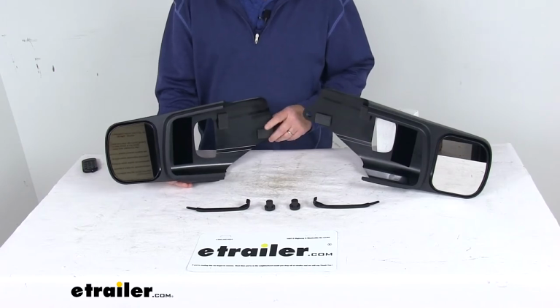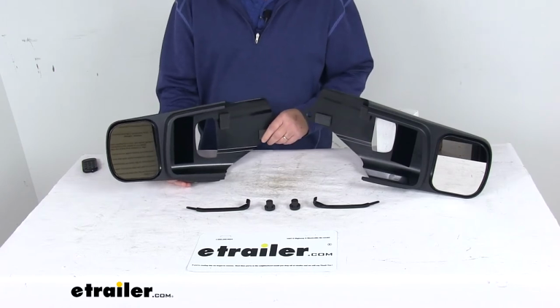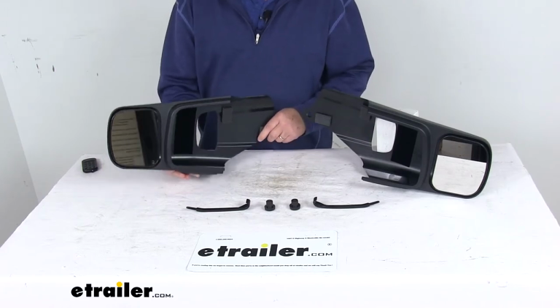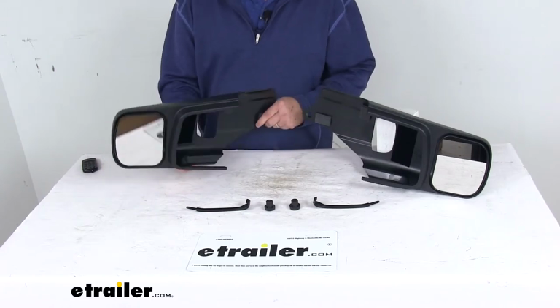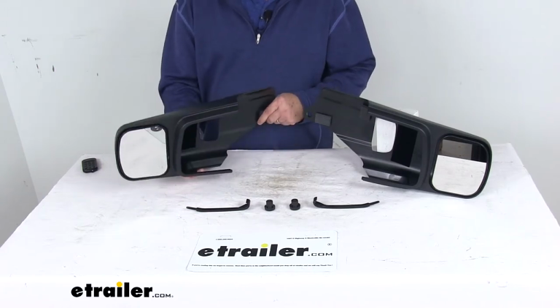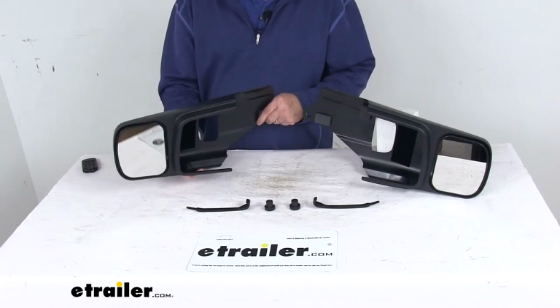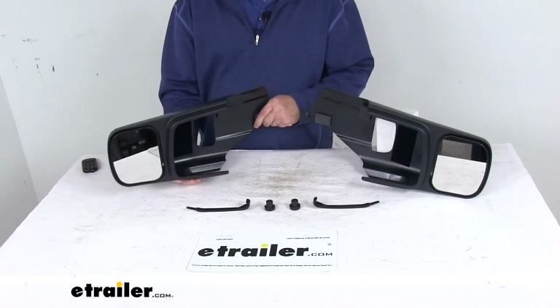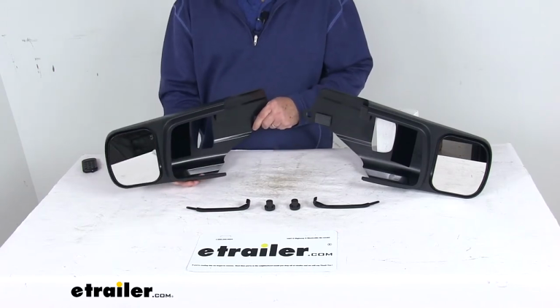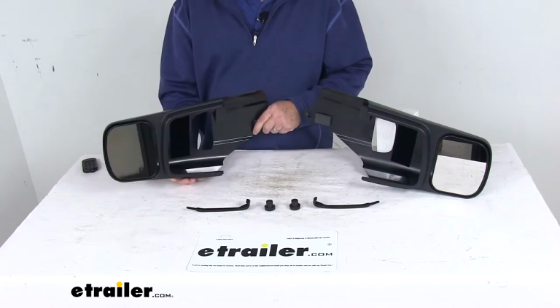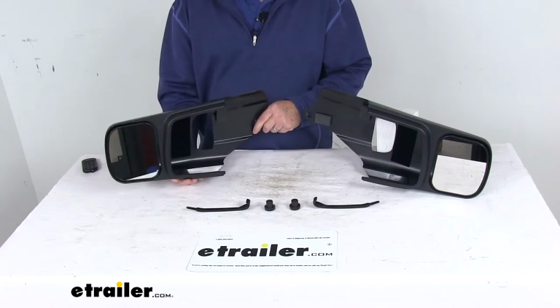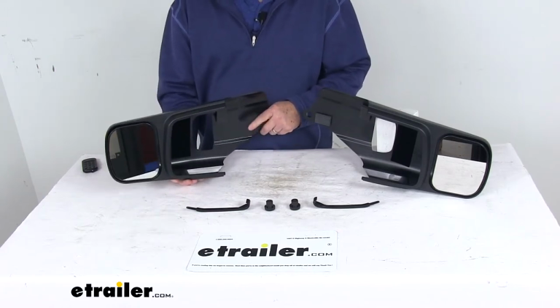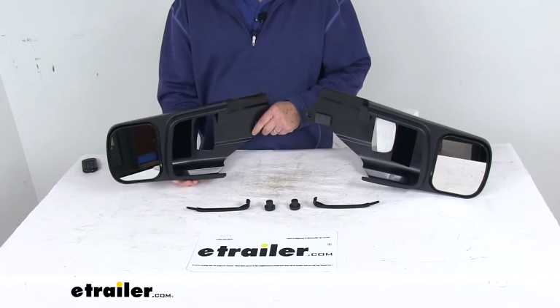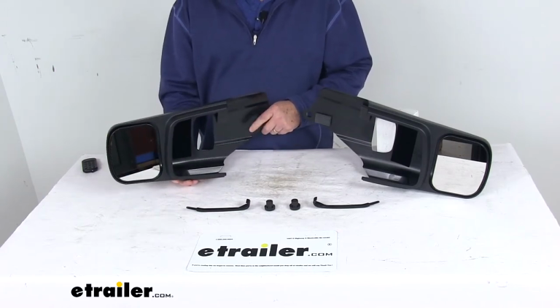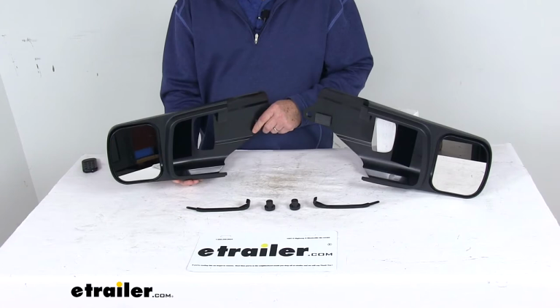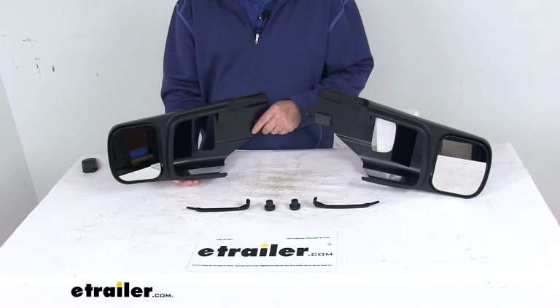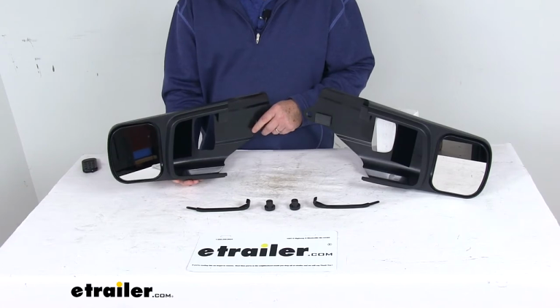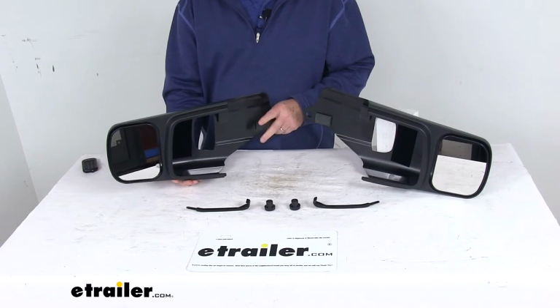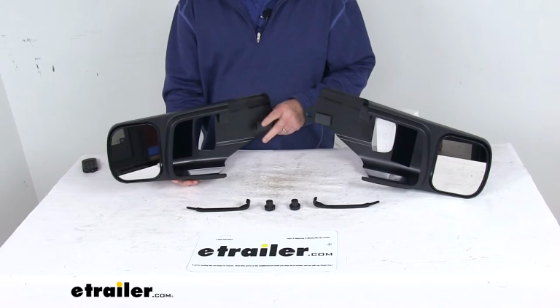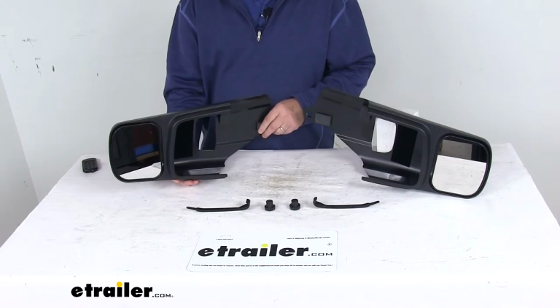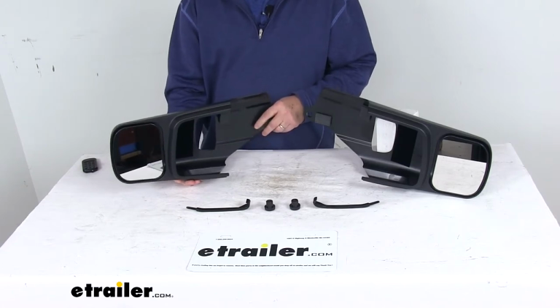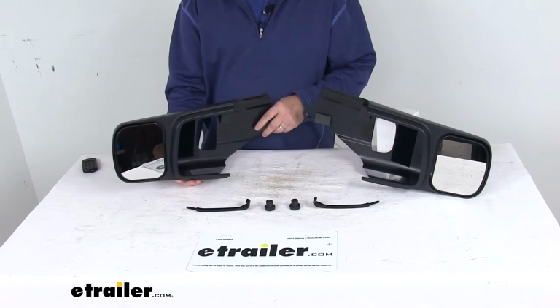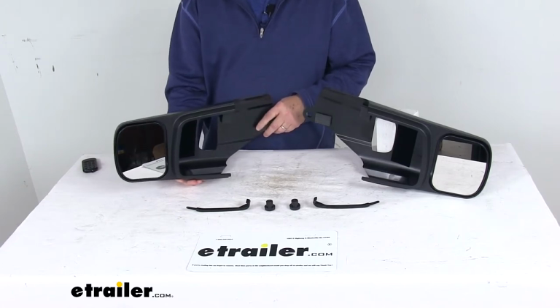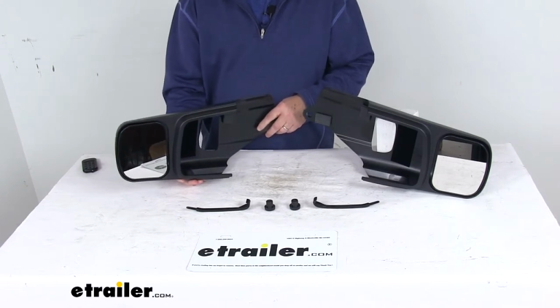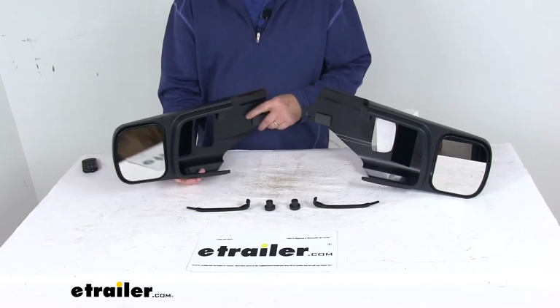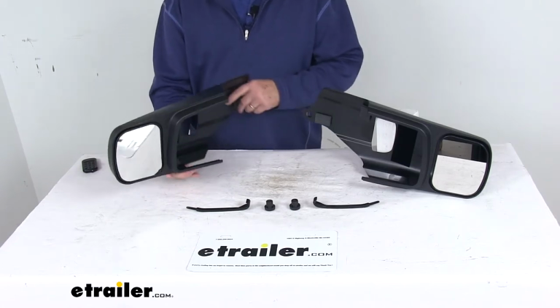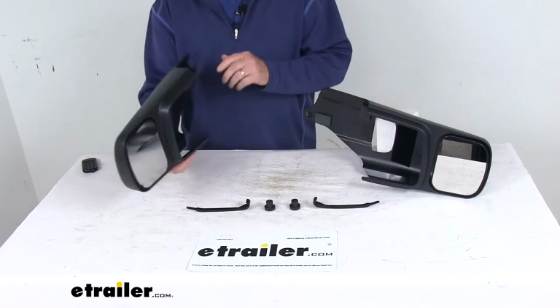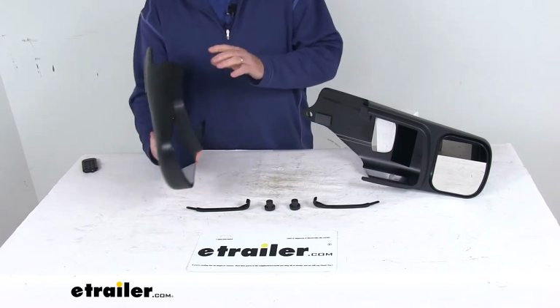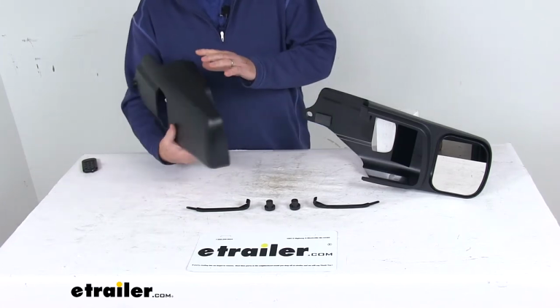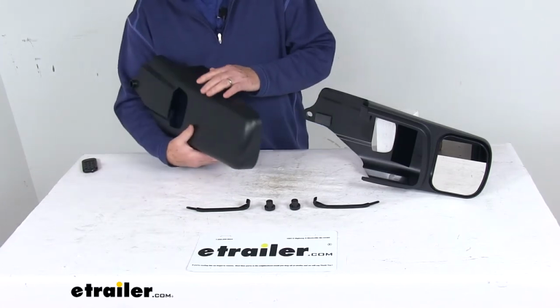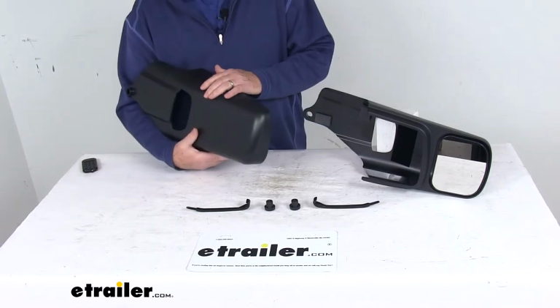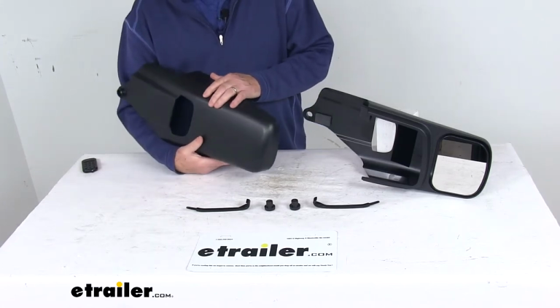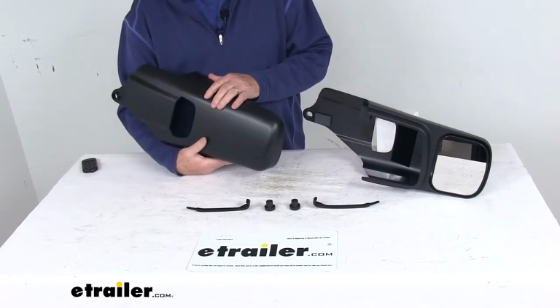On a custom fit part like this, I always recommend going to our website and using the fit guide. Put in your model vehicle and it will show you if these mirrors will fit your application.